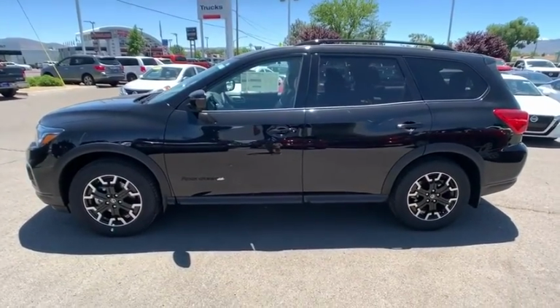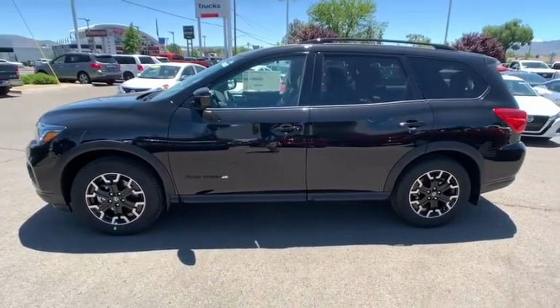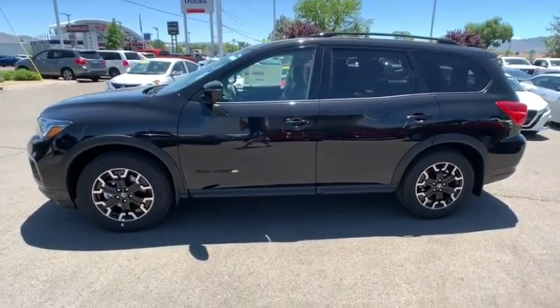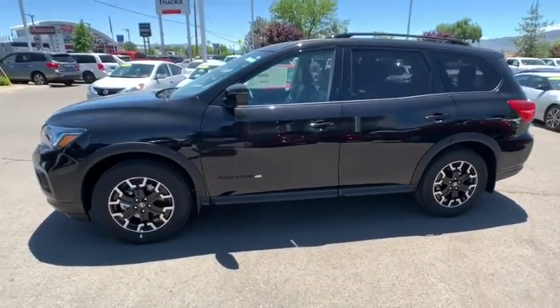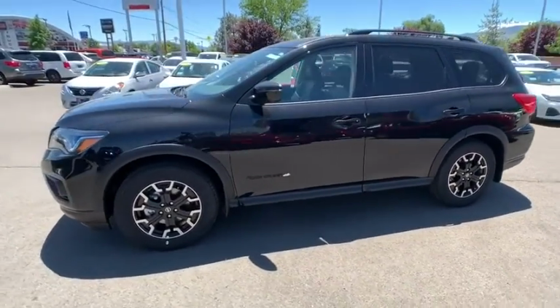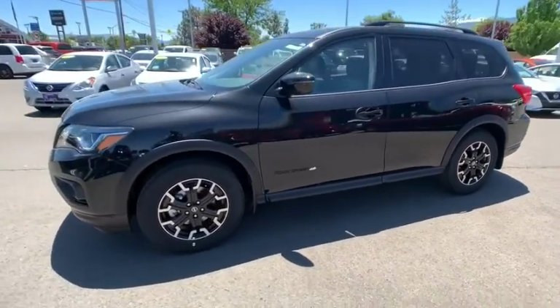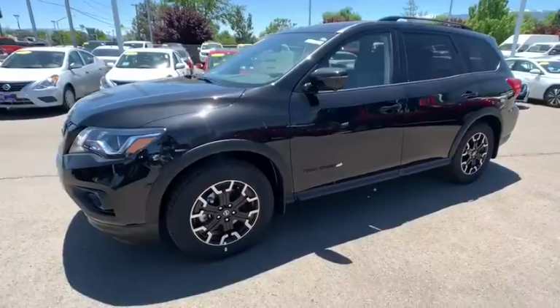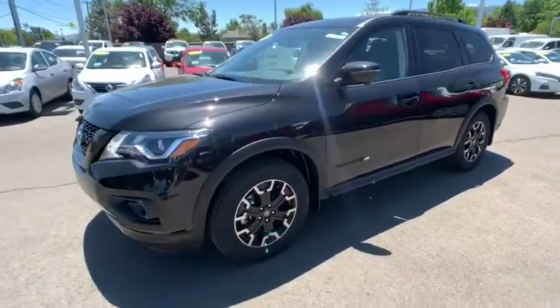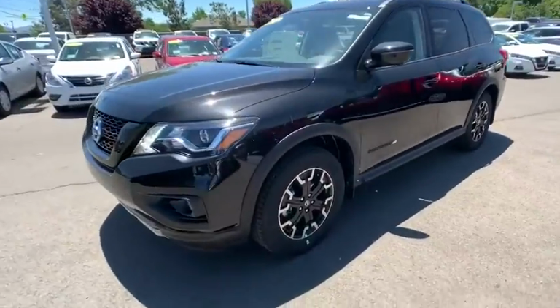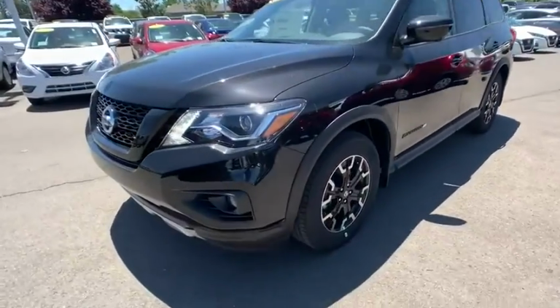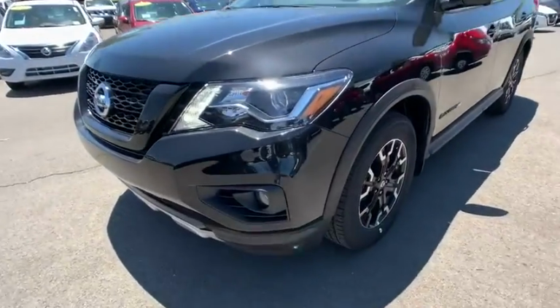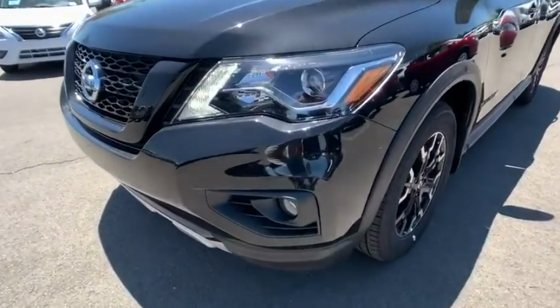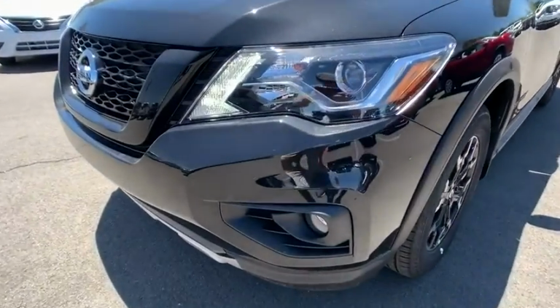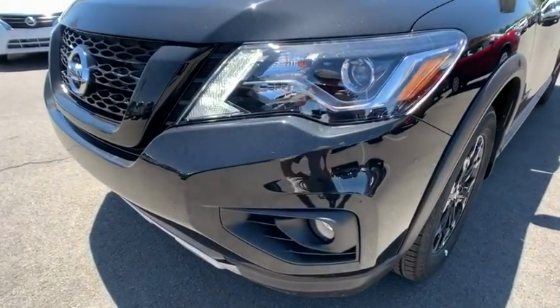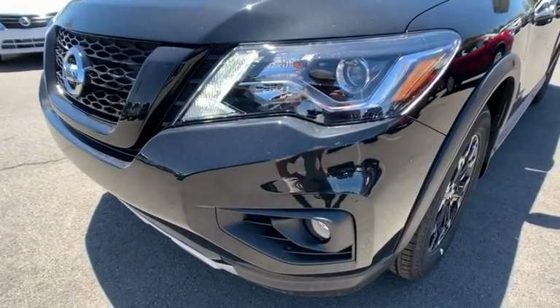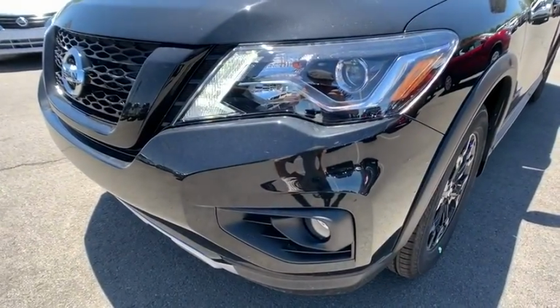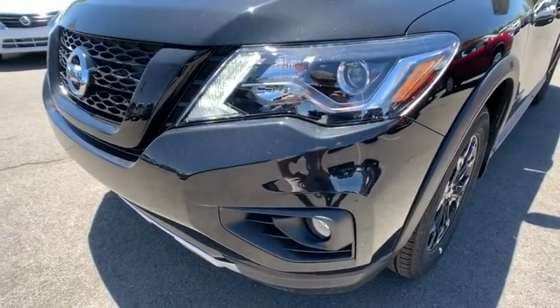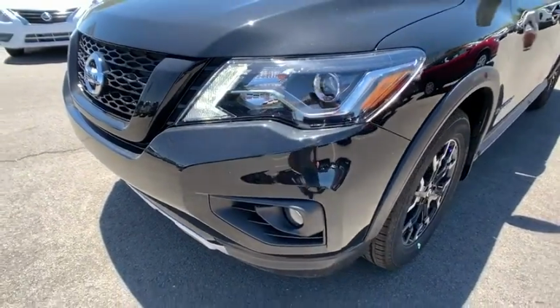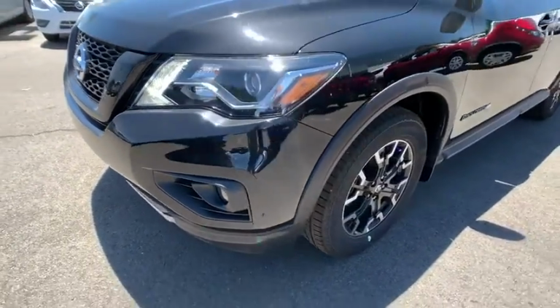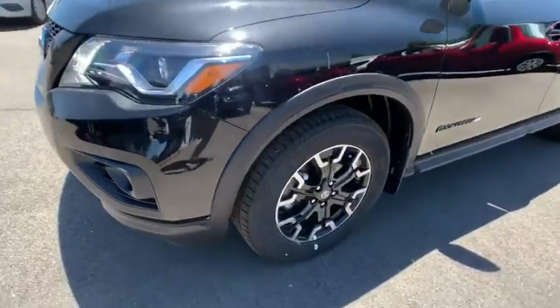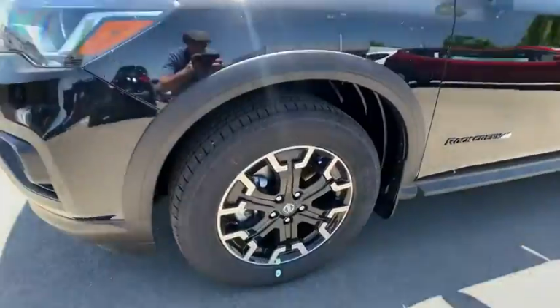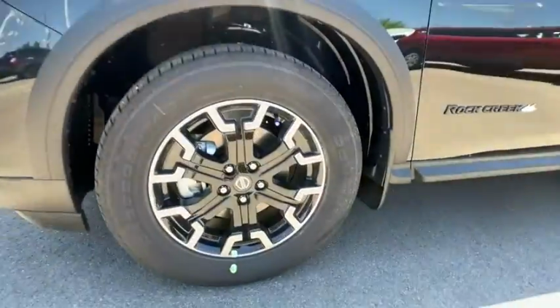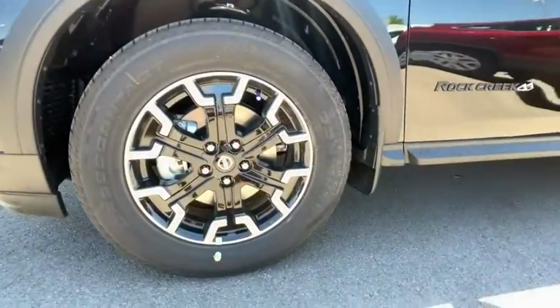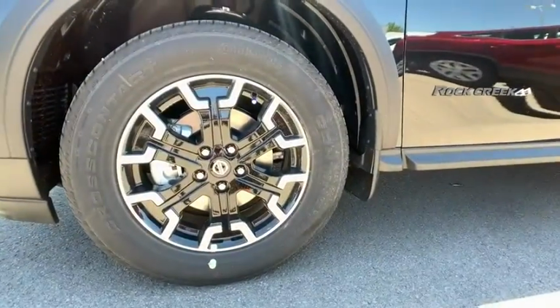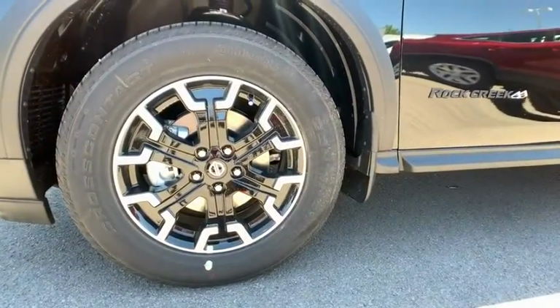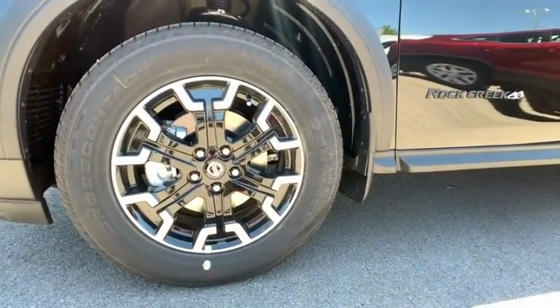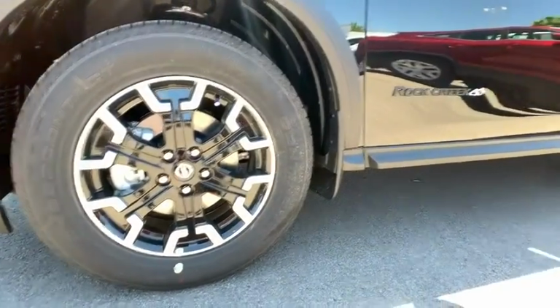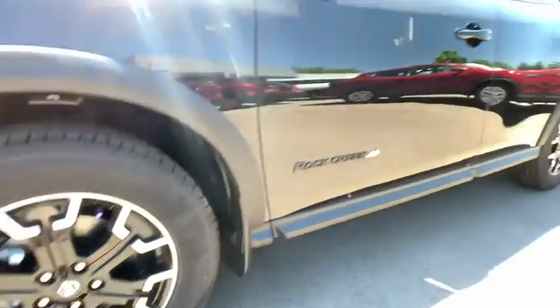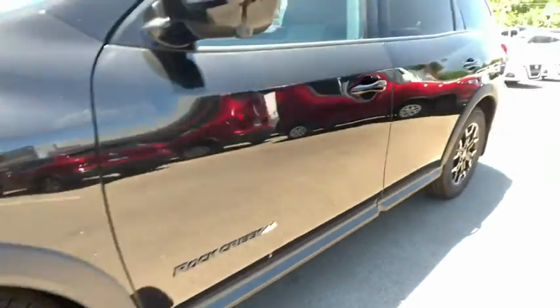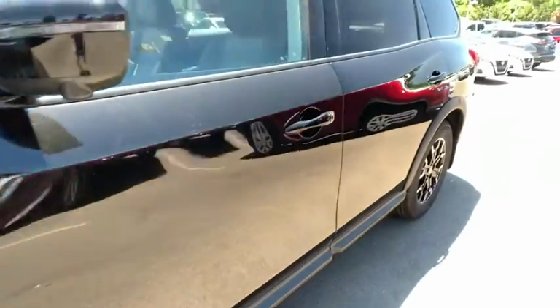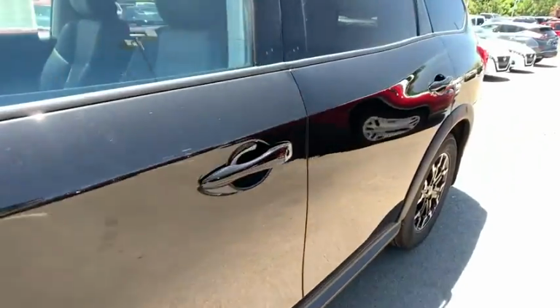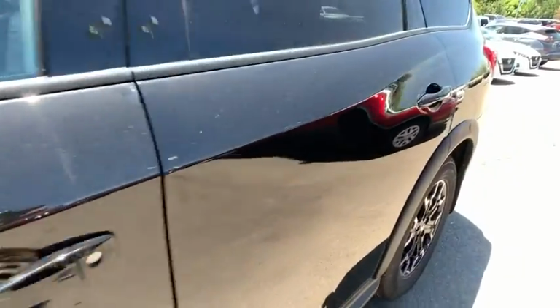Navigation system, remote engine start, leather wrapped steering wheel, Bluetooth, adjustable steering wheel, power steering, four-wheel disc brakes, four-wheel drive, keyless start, cruise control, aluminum wheels.